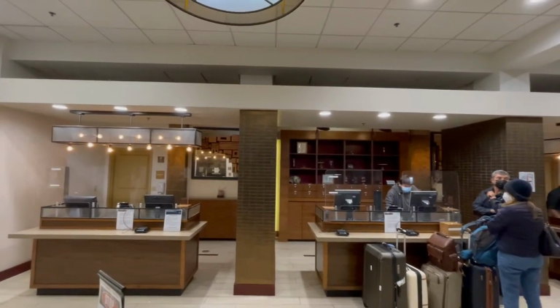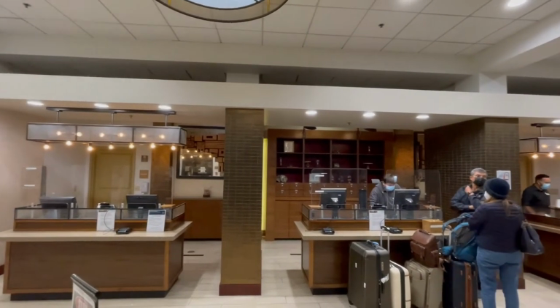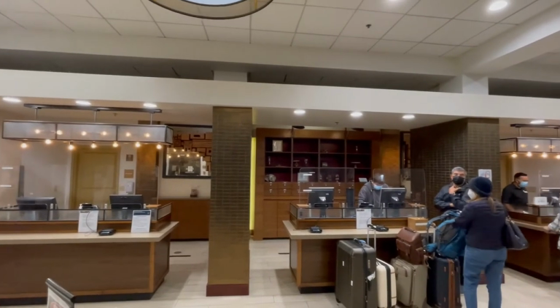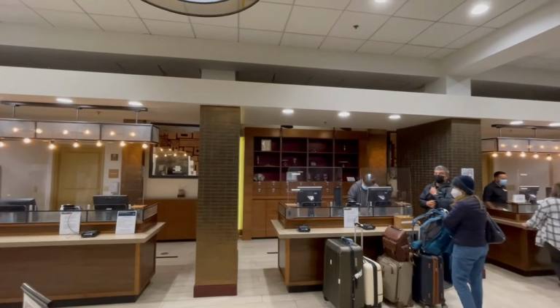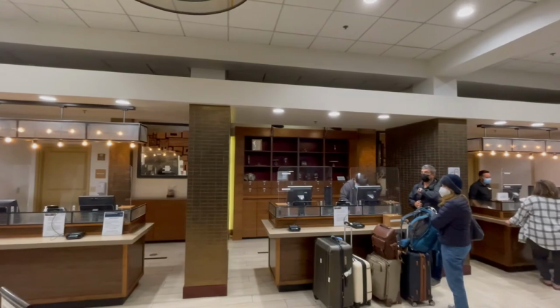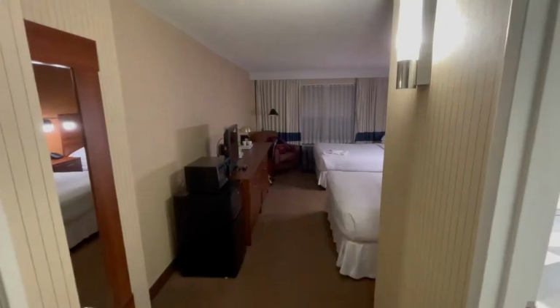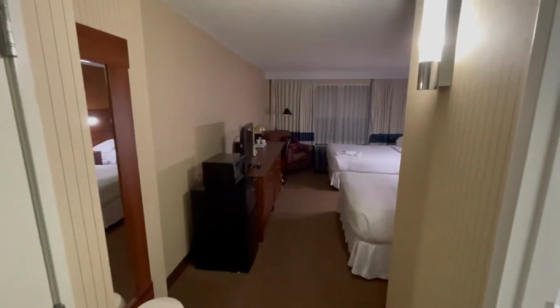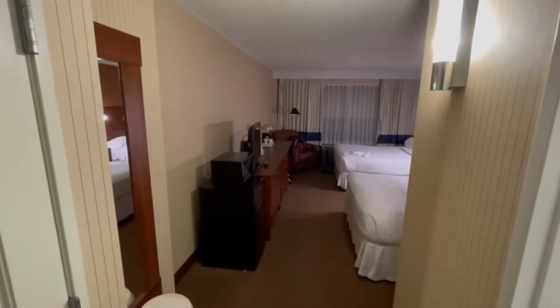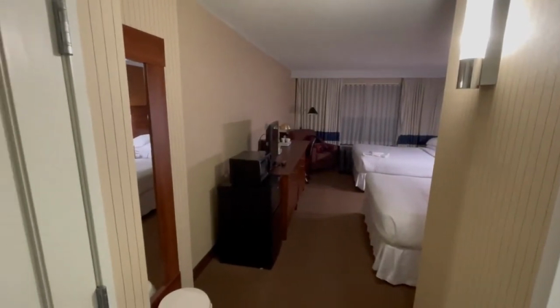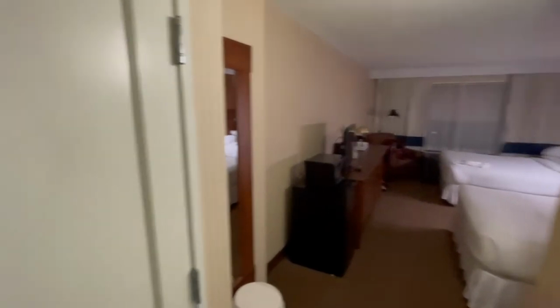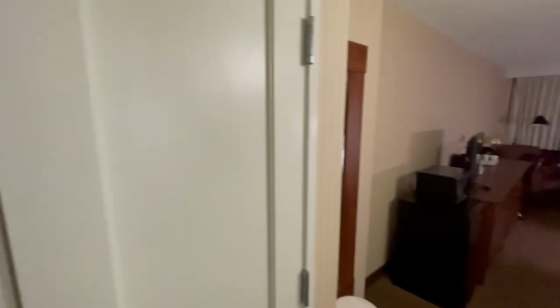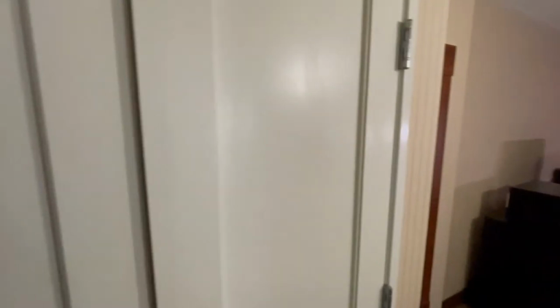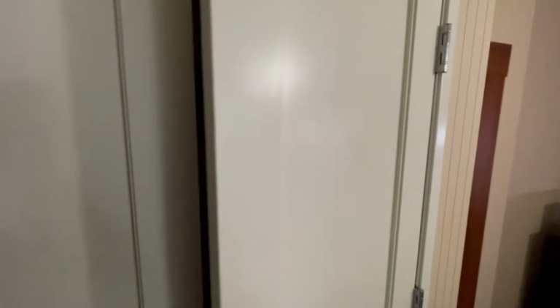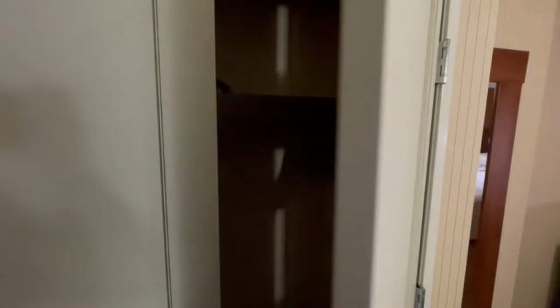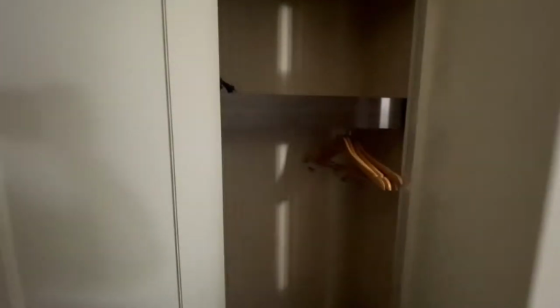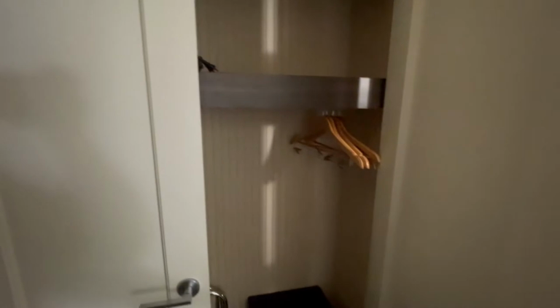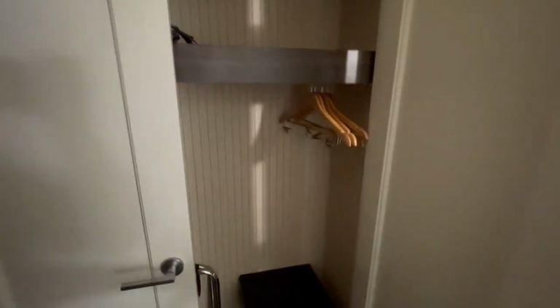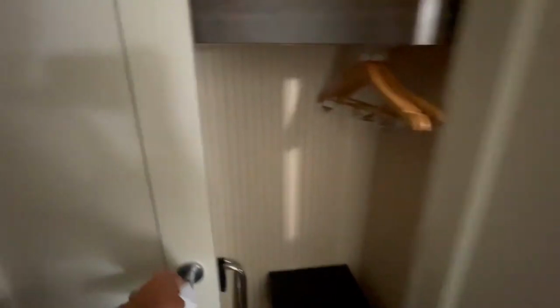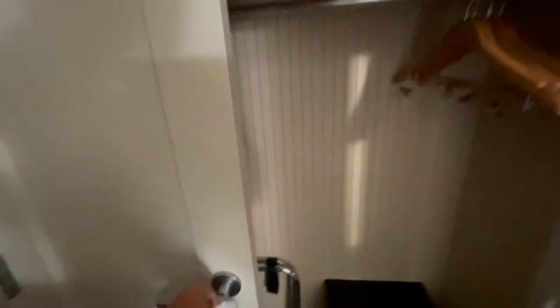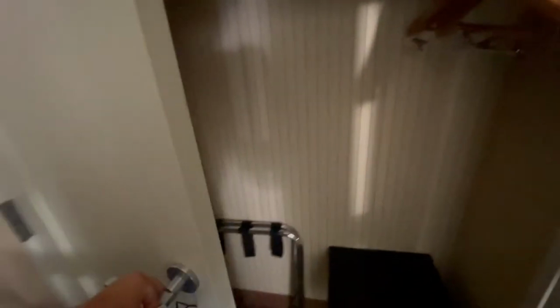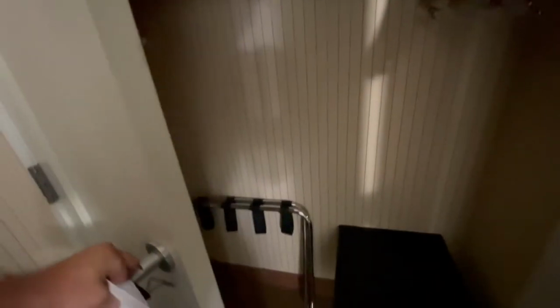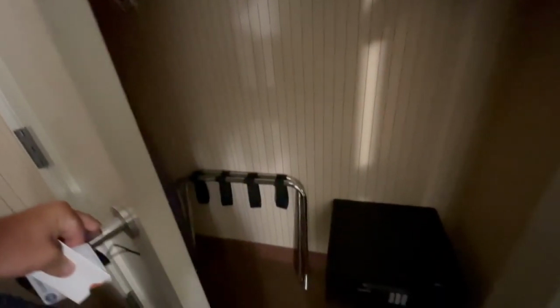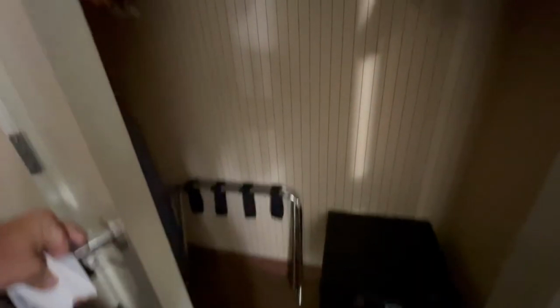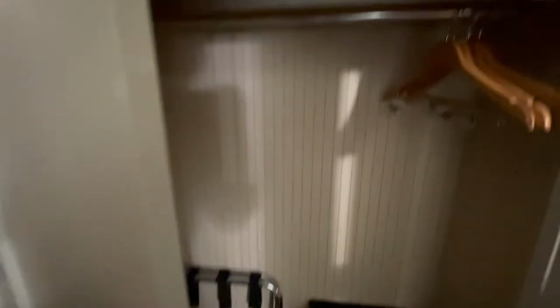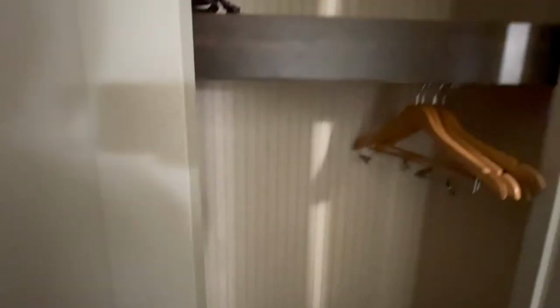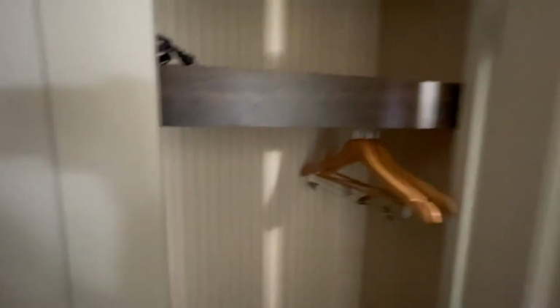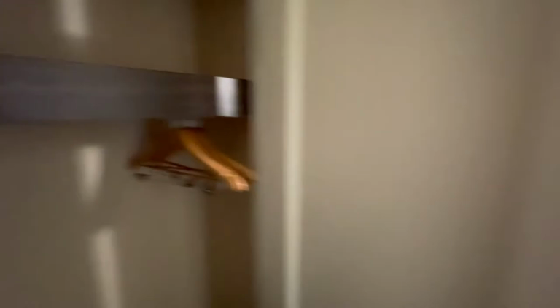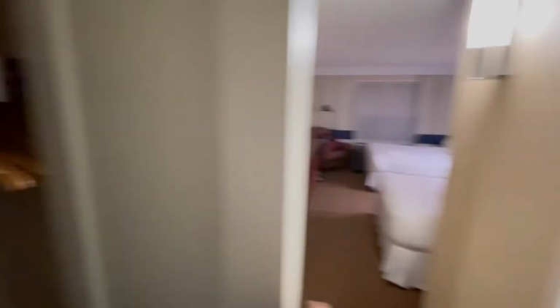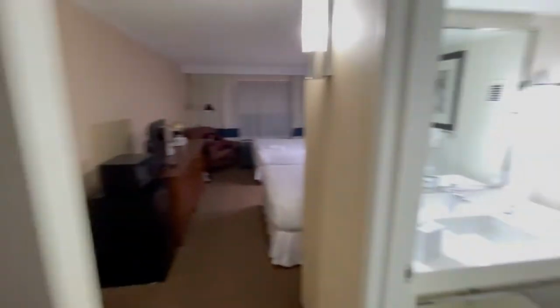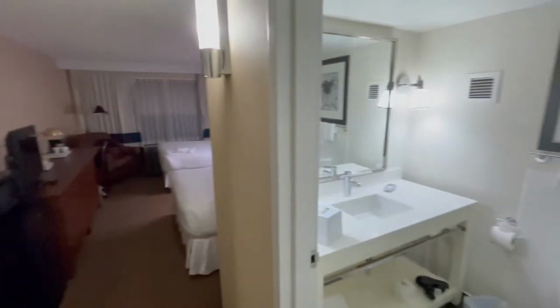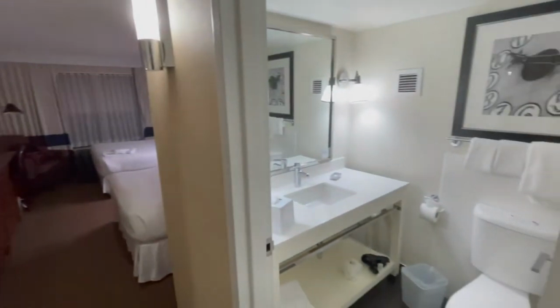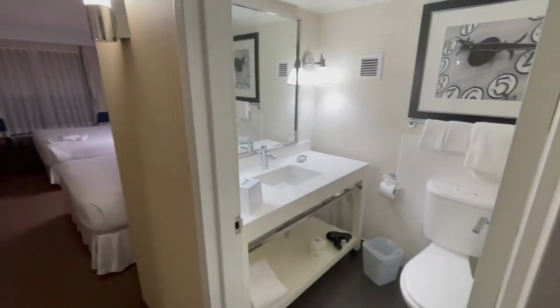Here's the lobby. I did notice that they were serving breakfast, but apparently elites weren't allowed to redeem for breakfast at this property, which makes no sense to me and is a little annoying. But there you go — that's your fault for being loyal to Bonvoy, I guess.